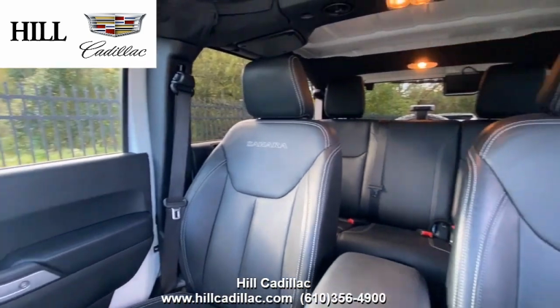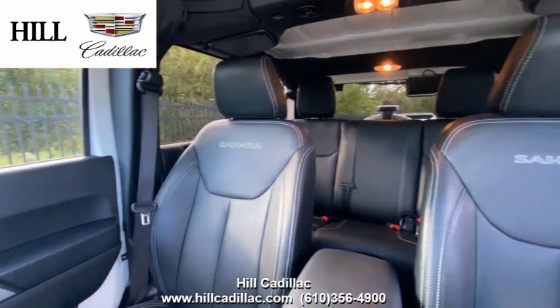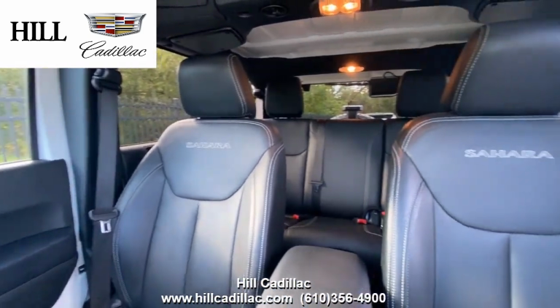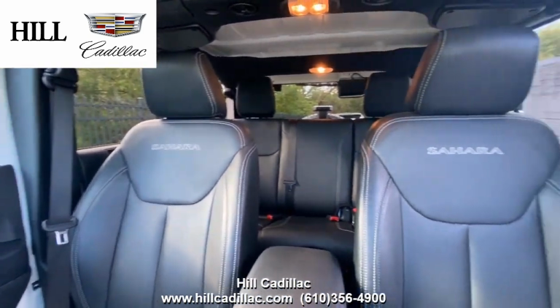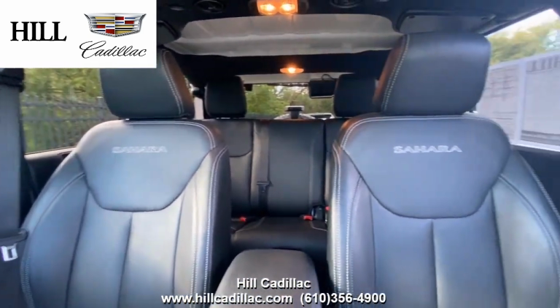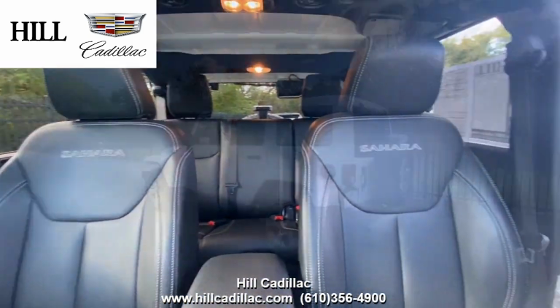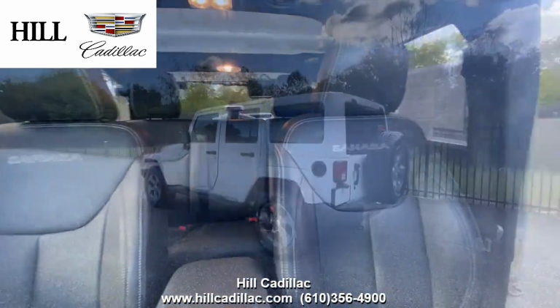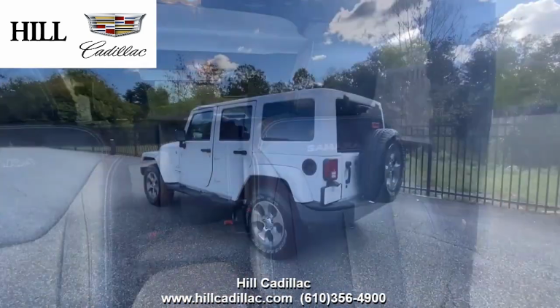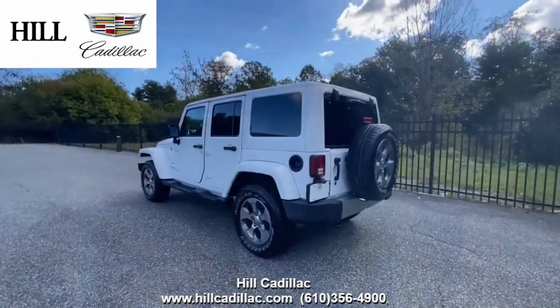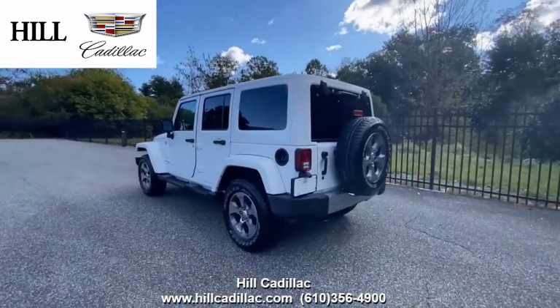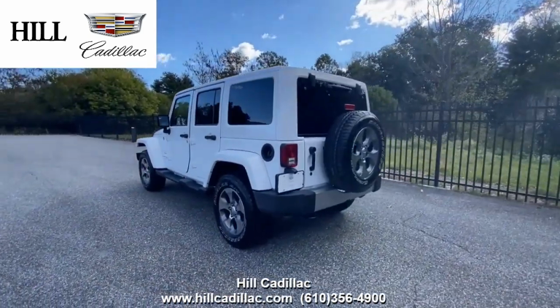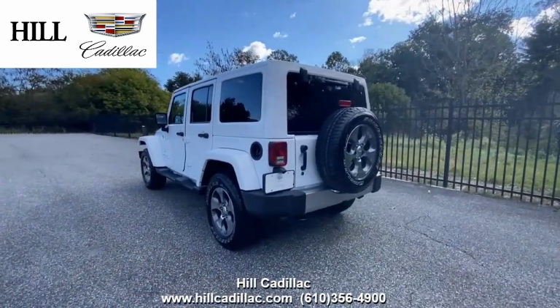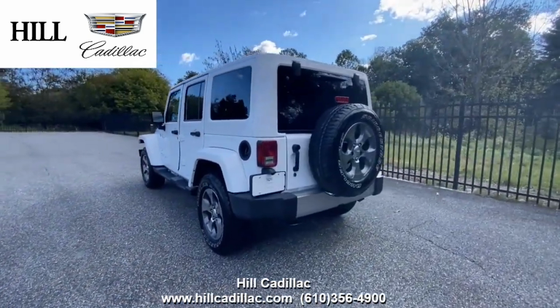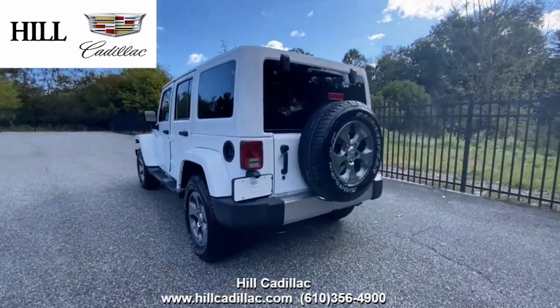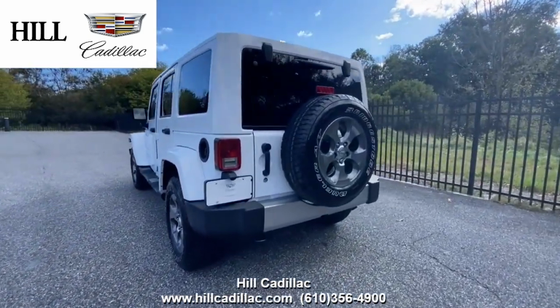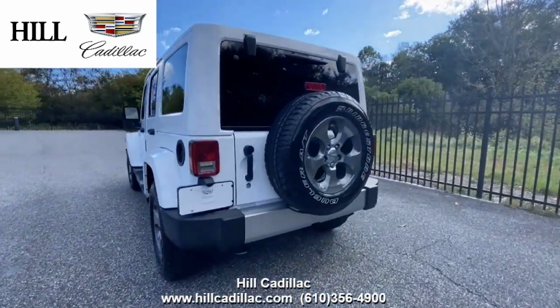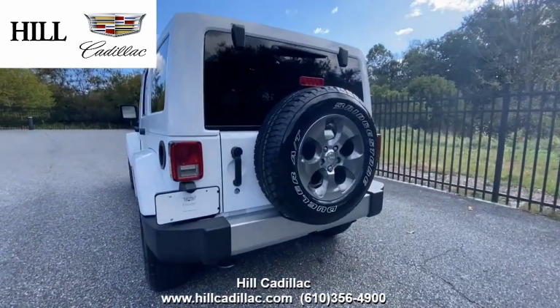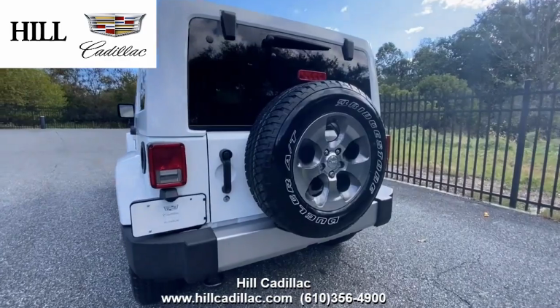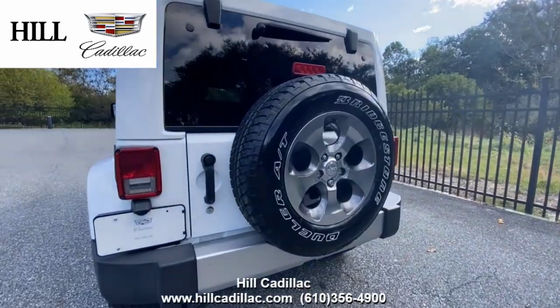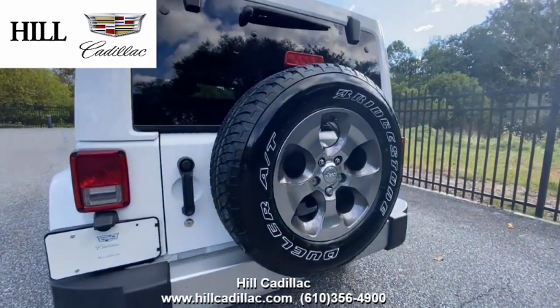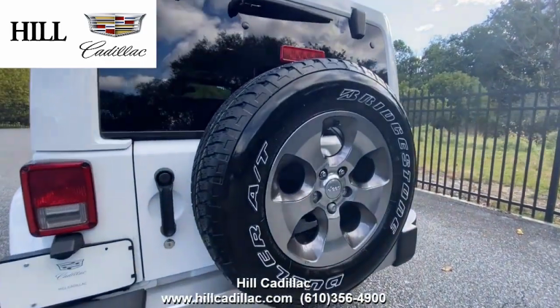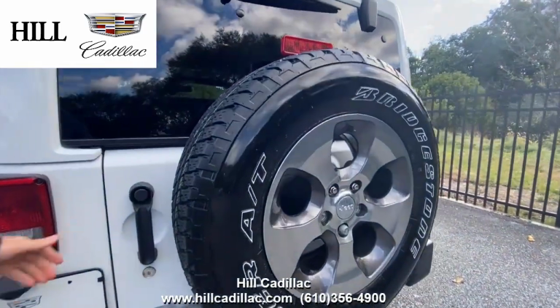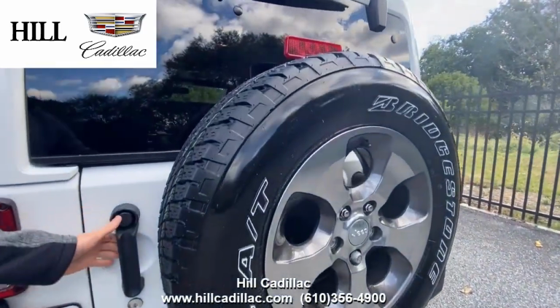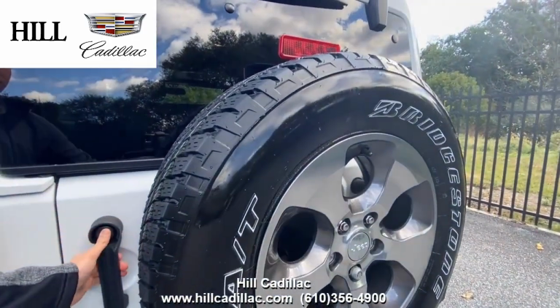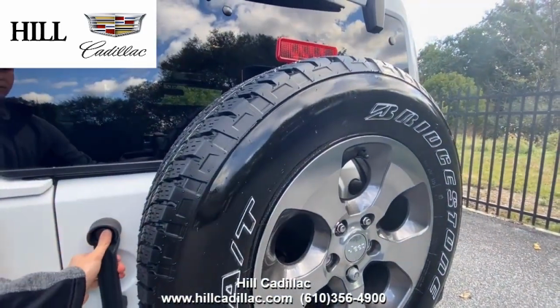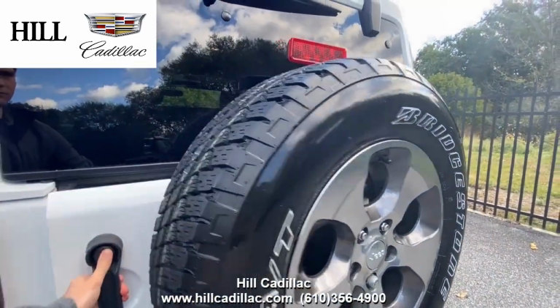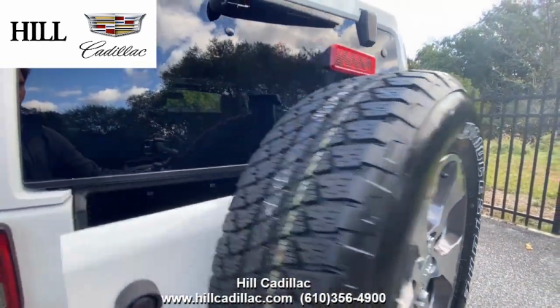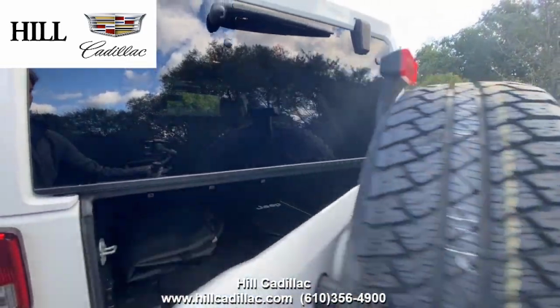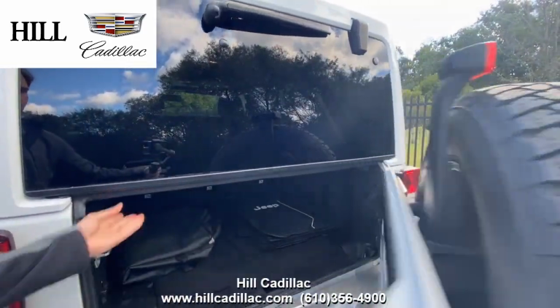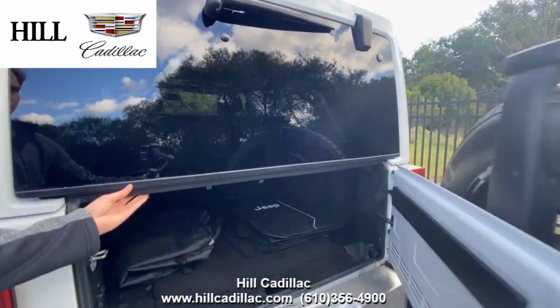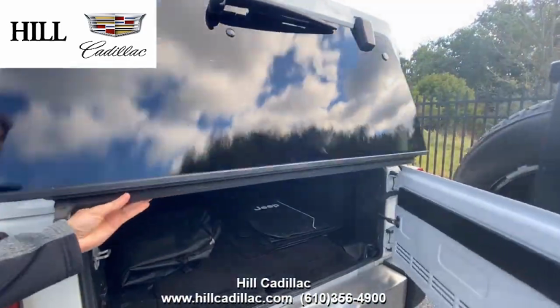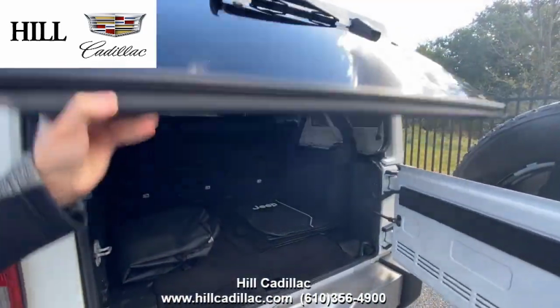On the inside it has black leather seats. This car has heated front seats, cruise control, and plenty of airbags to make sure you enjoy a safe and comfortable ride.